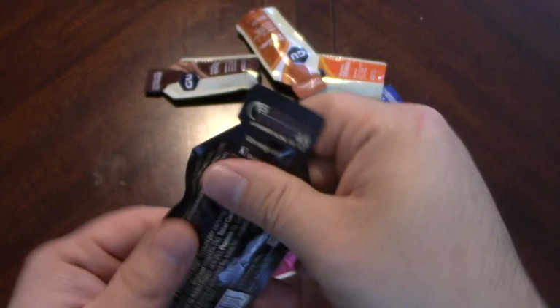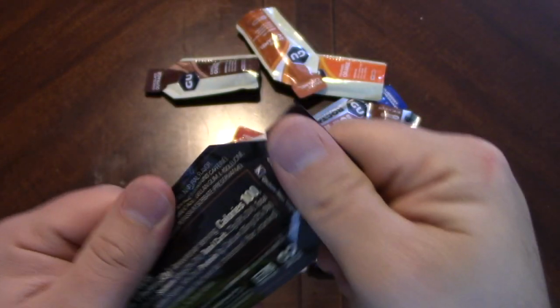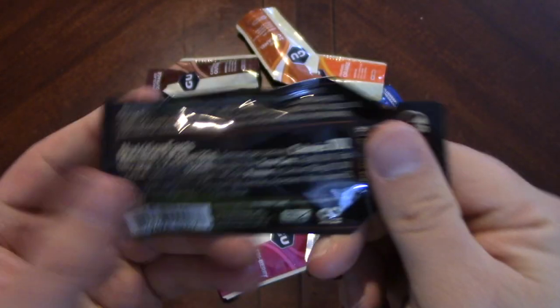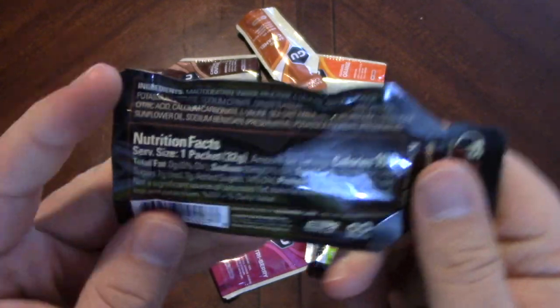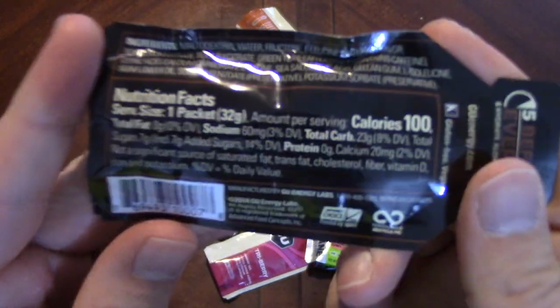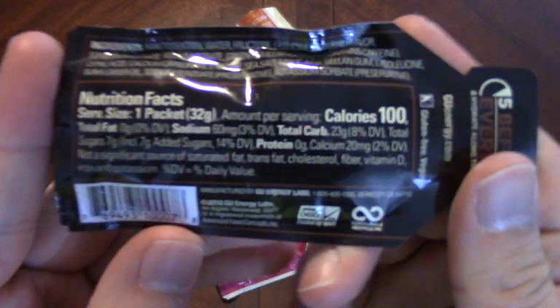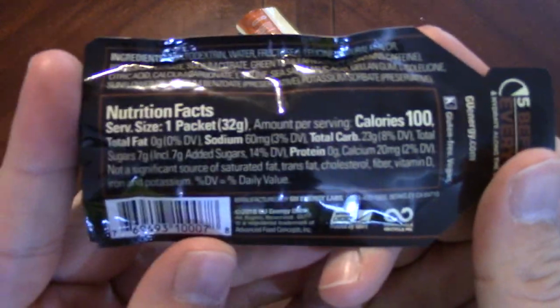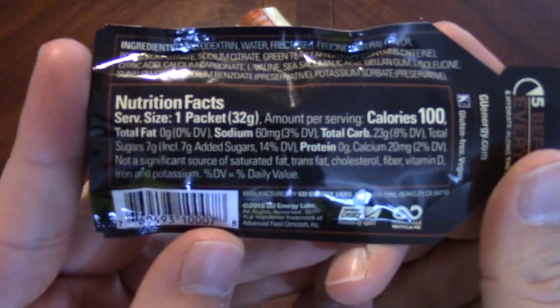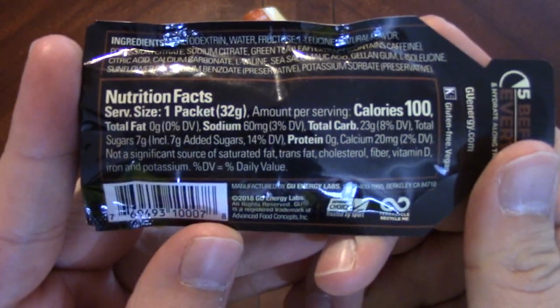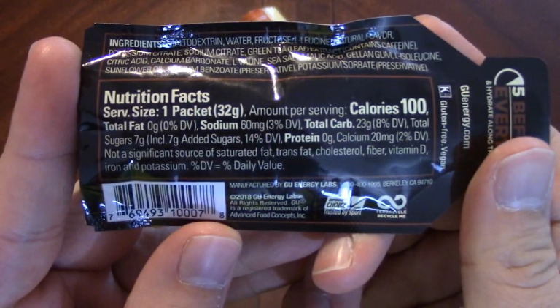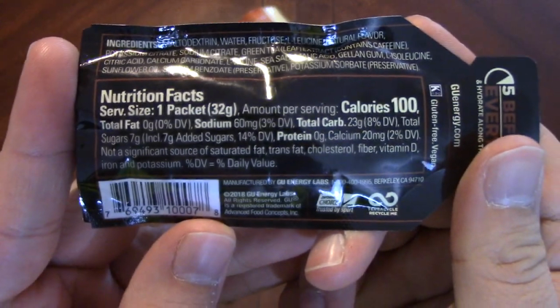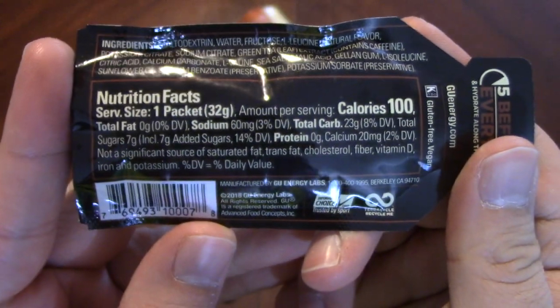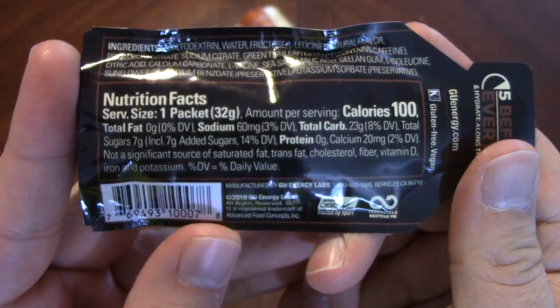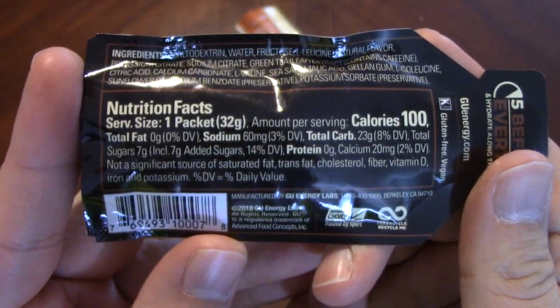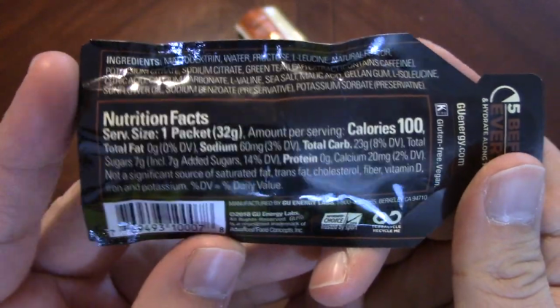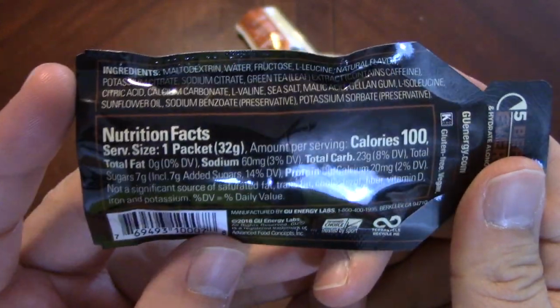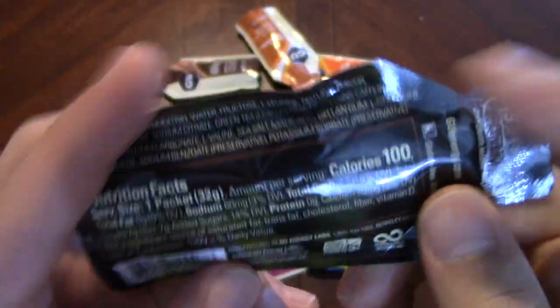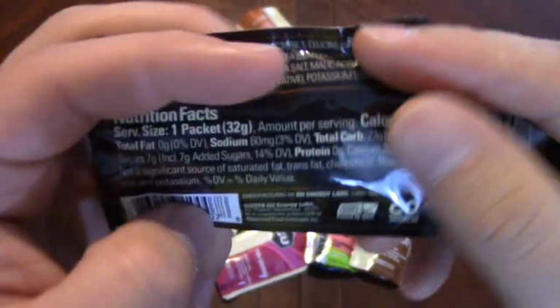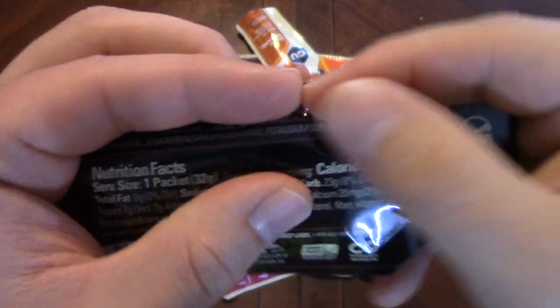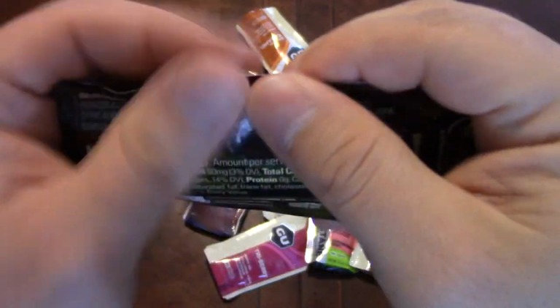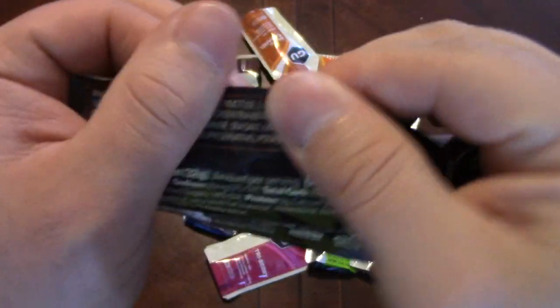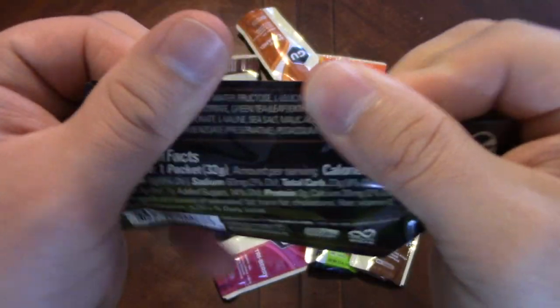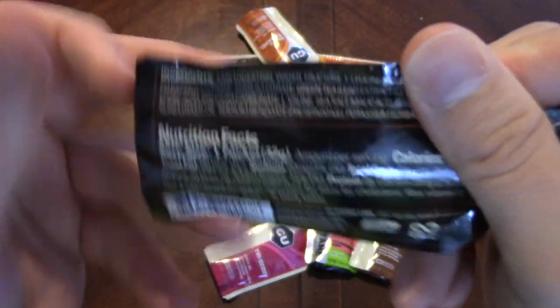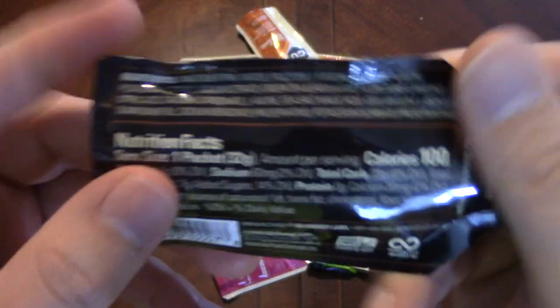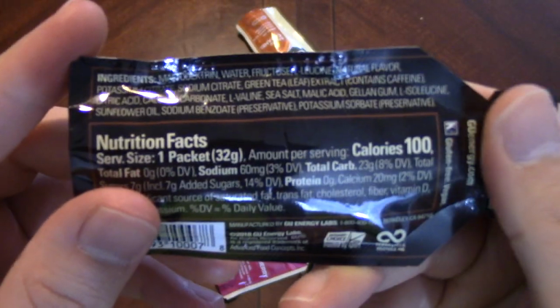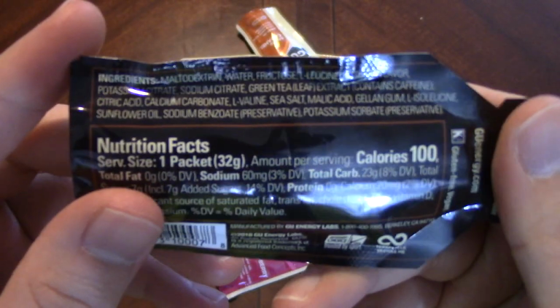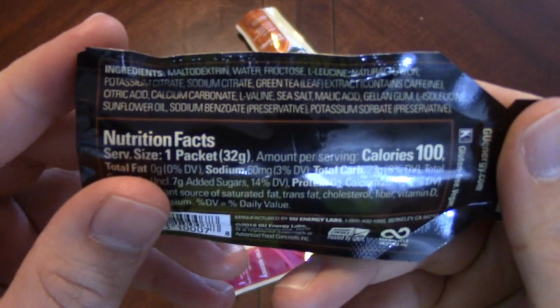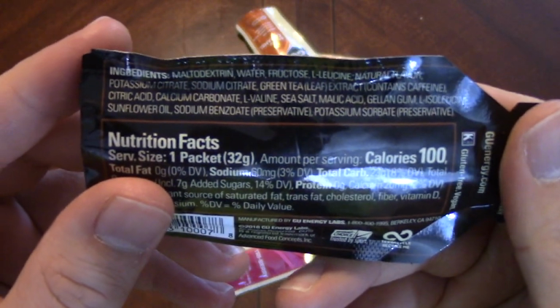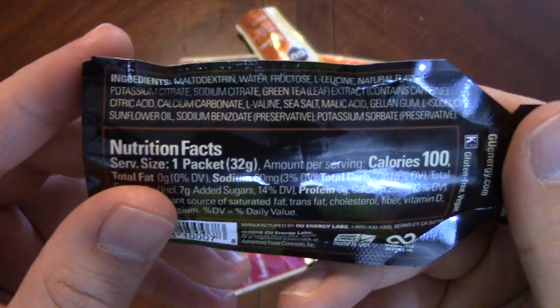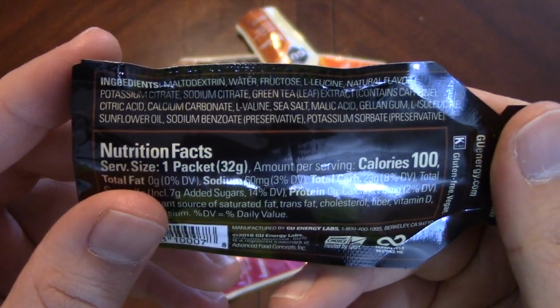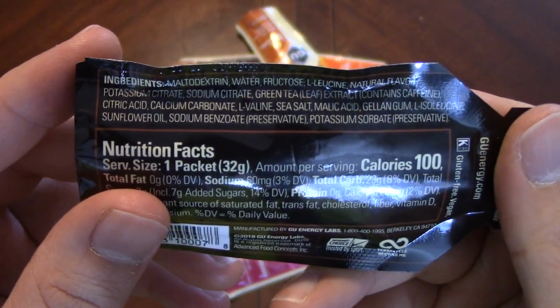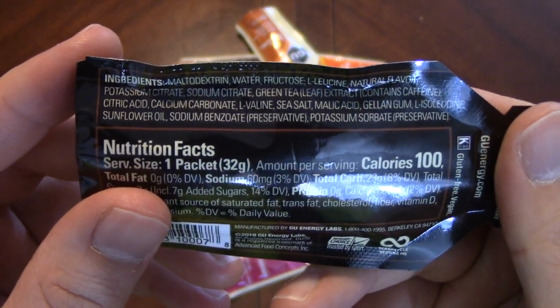Take a look at the back. There's some nutritional factoids and some of our ingredients.